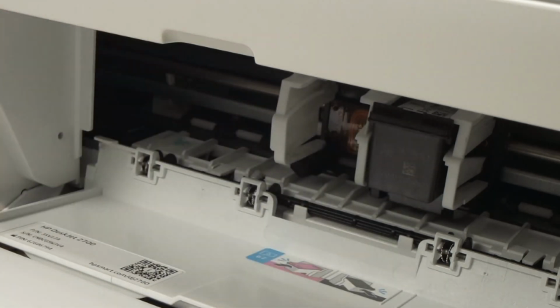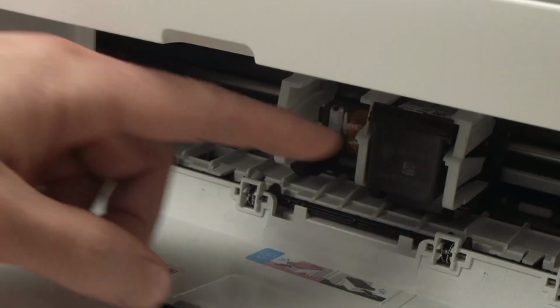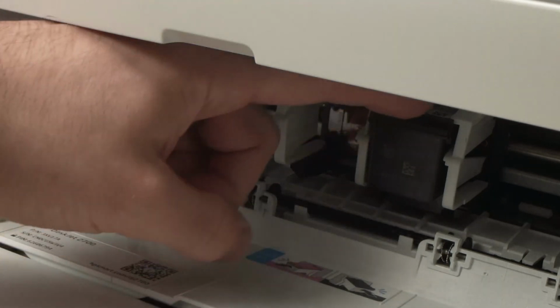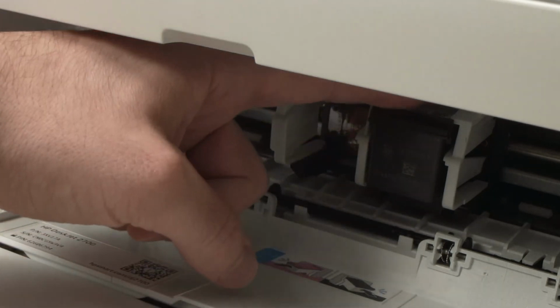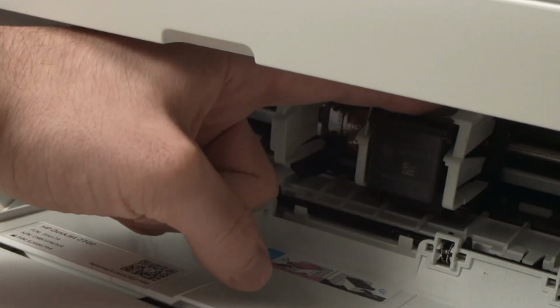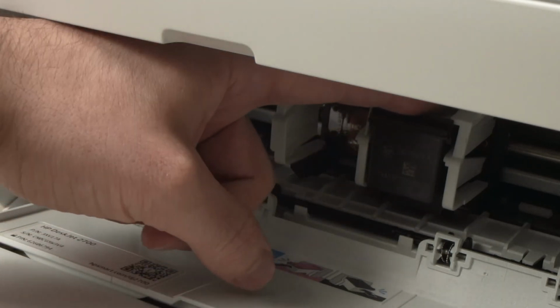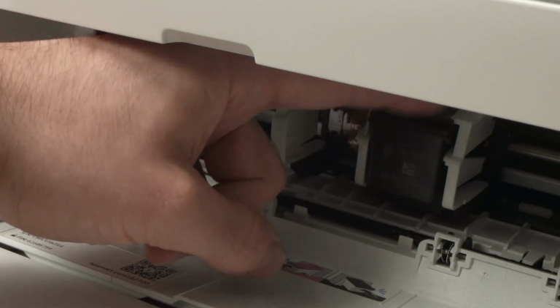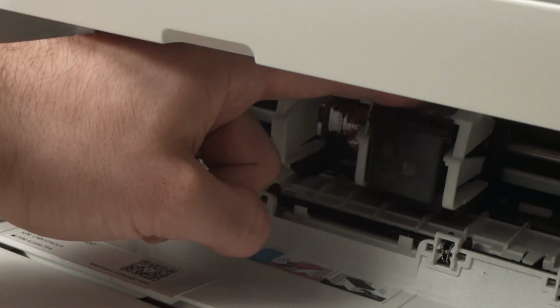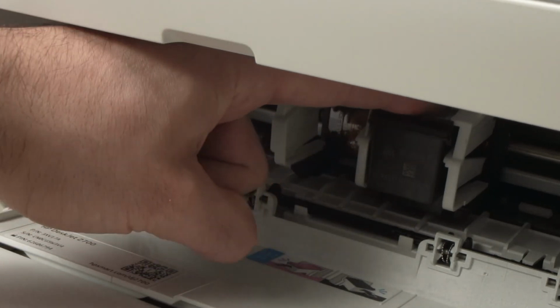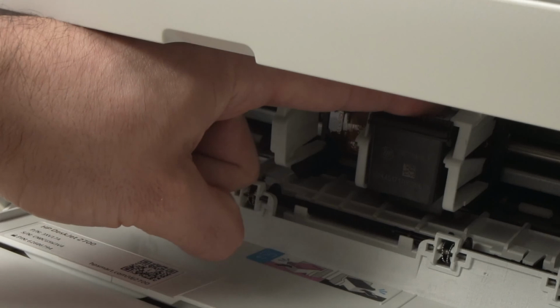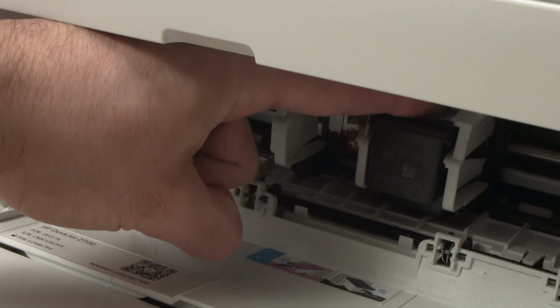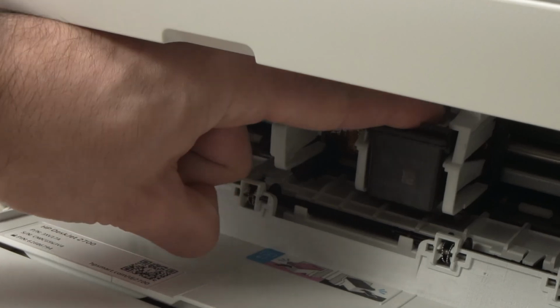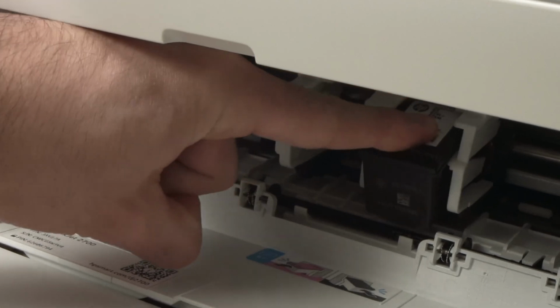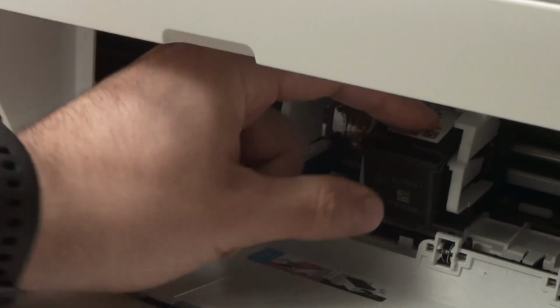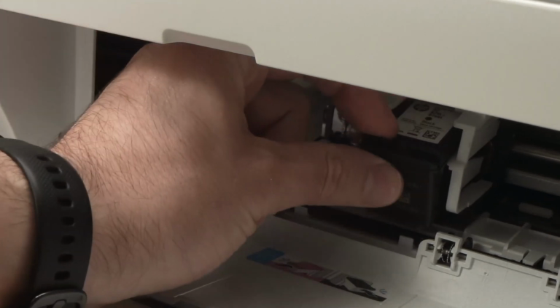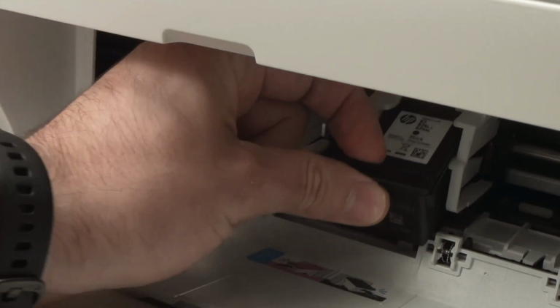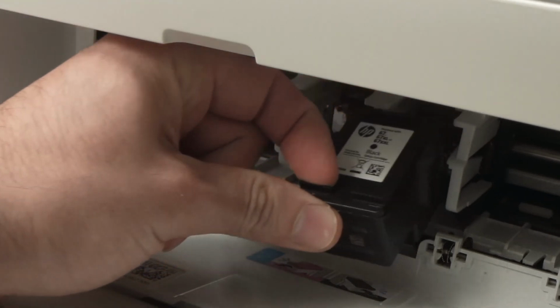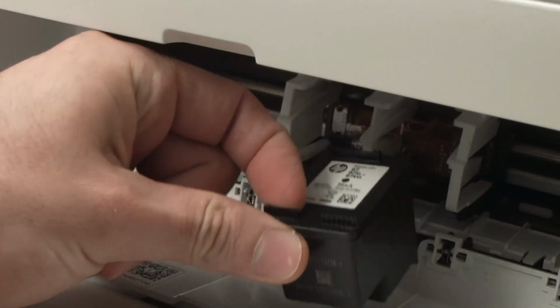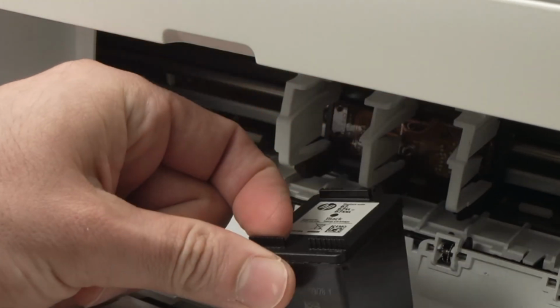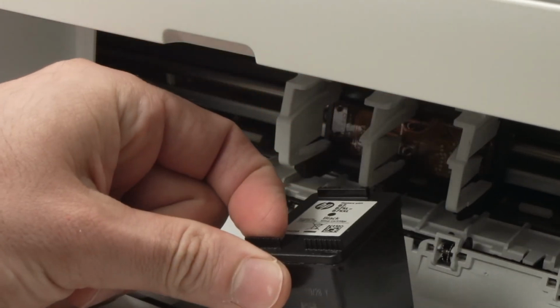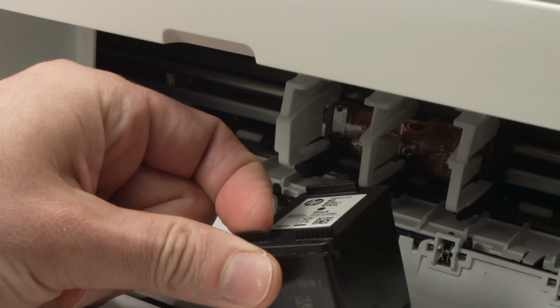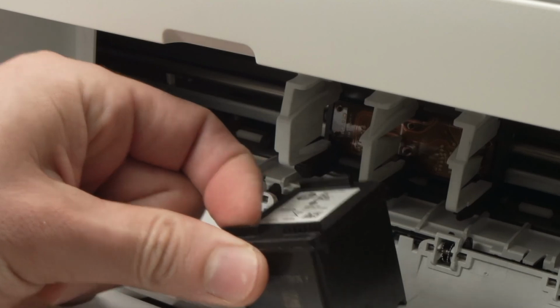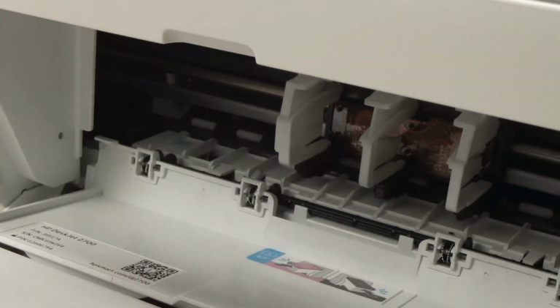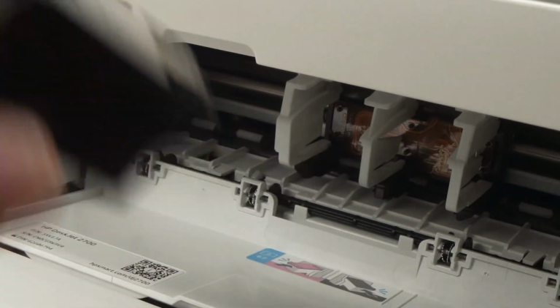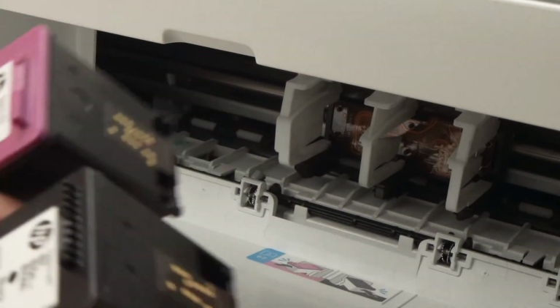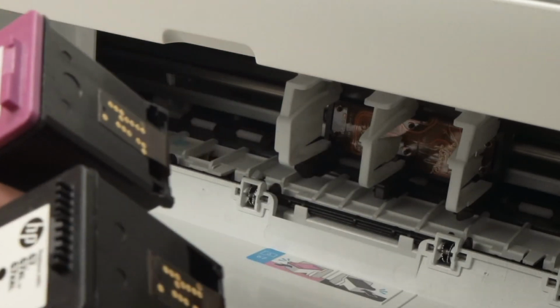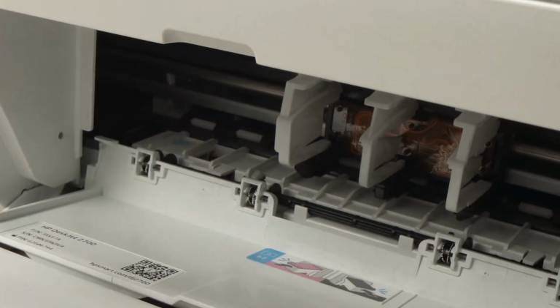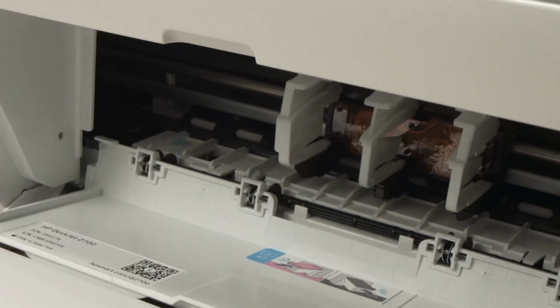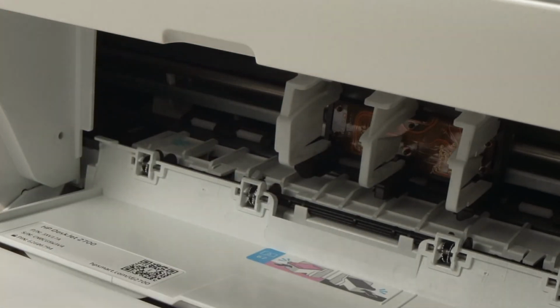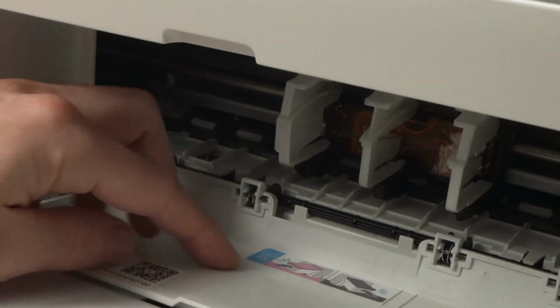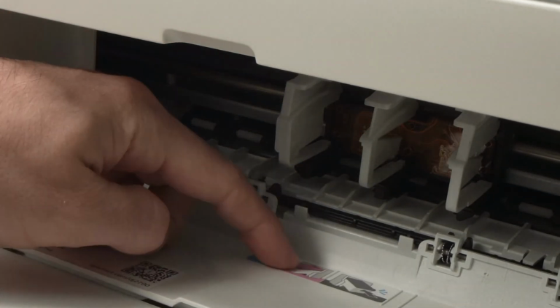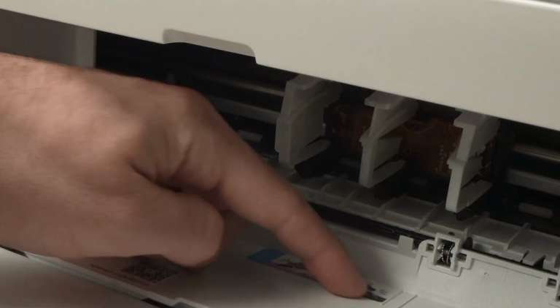For the next one, put your finger on the top, push down, and then you can slide it off so it doesn't fall by itself.